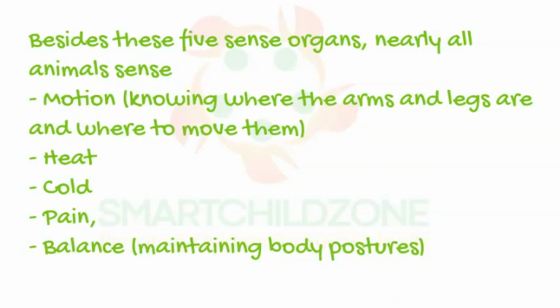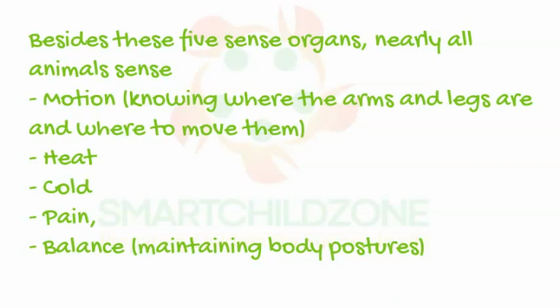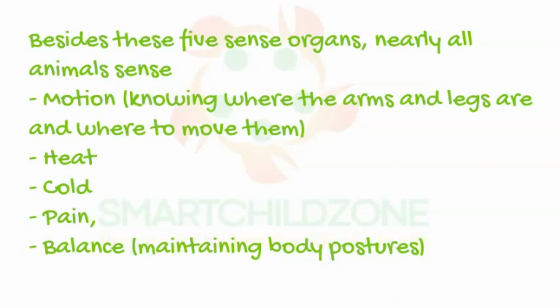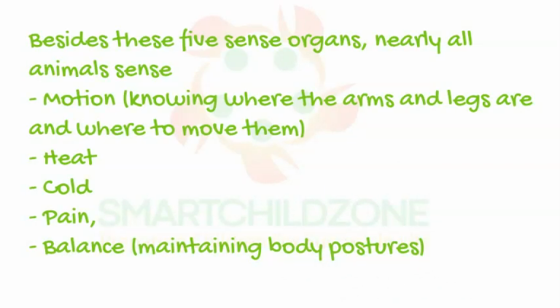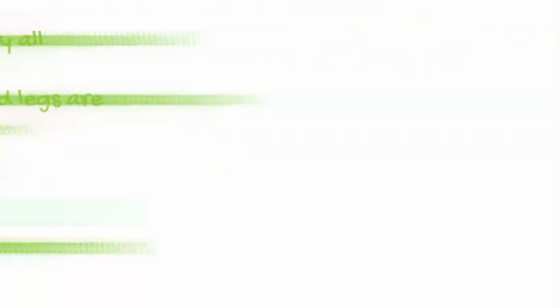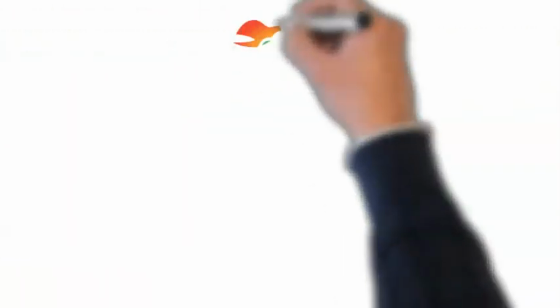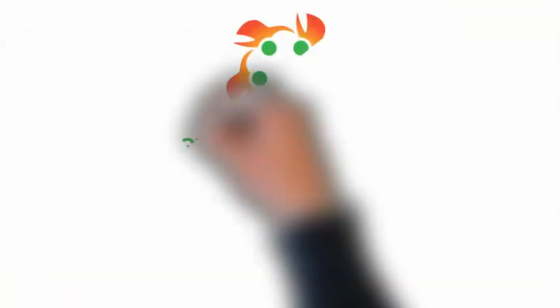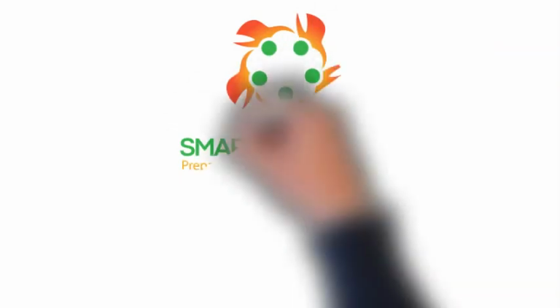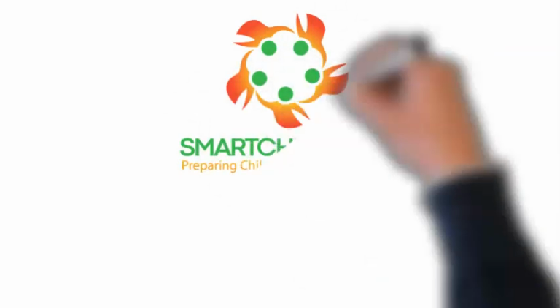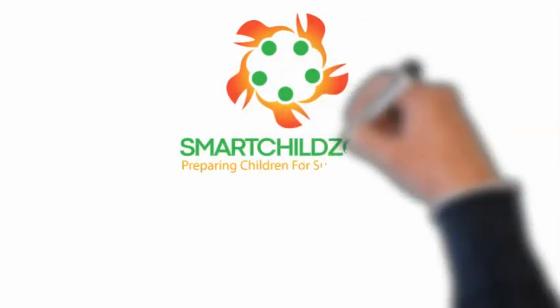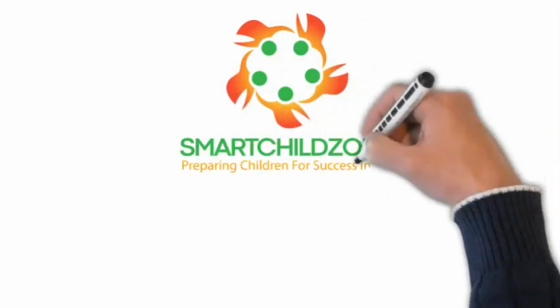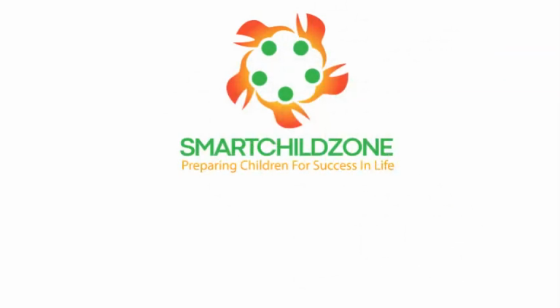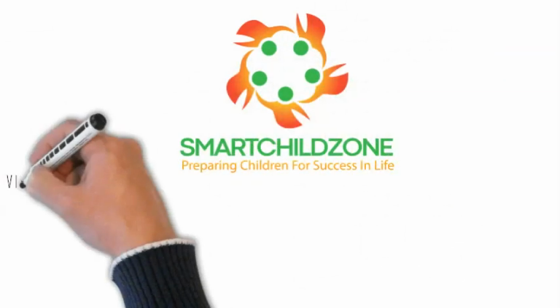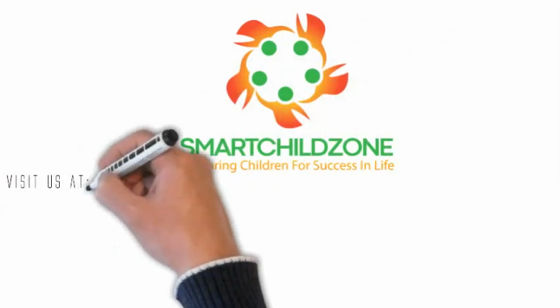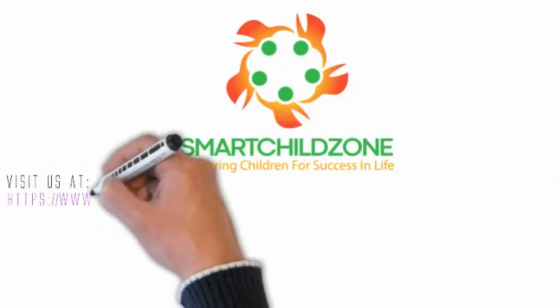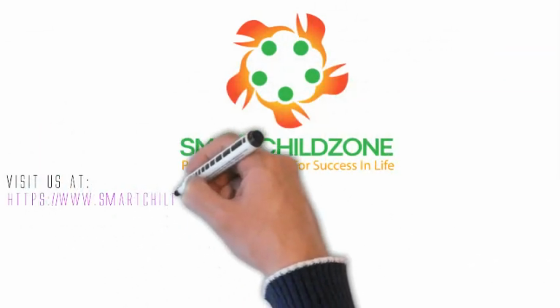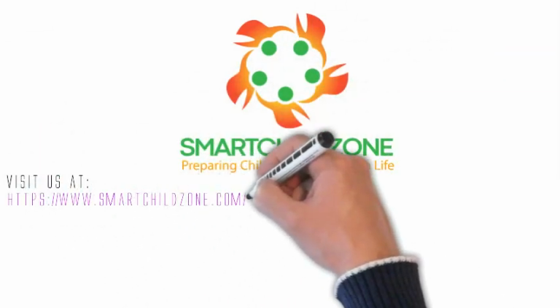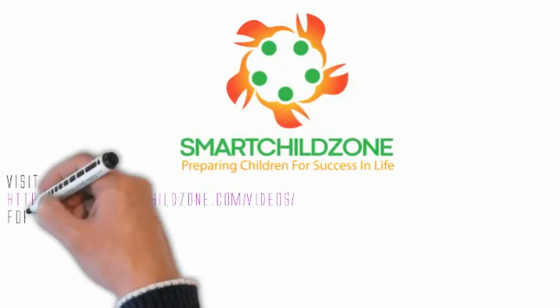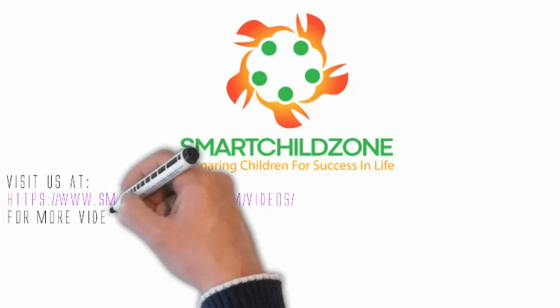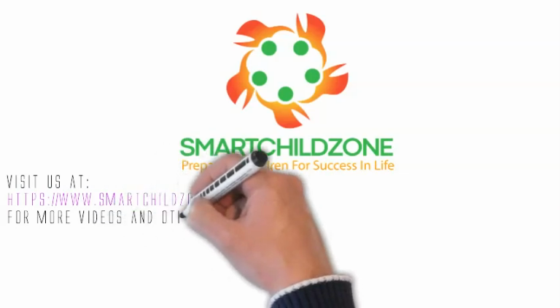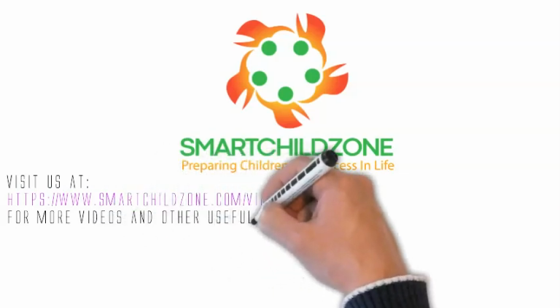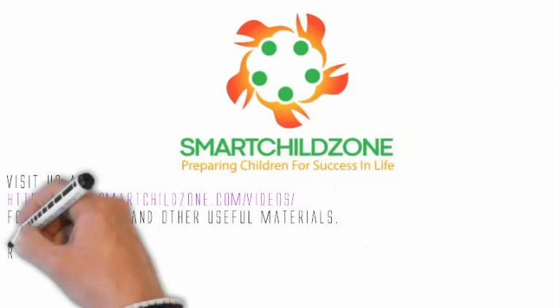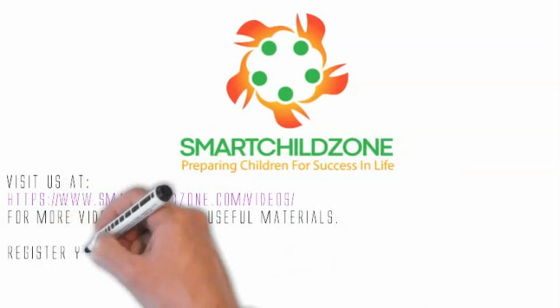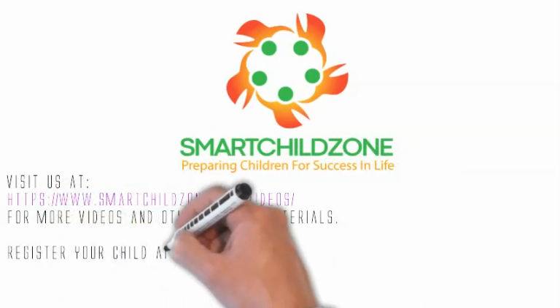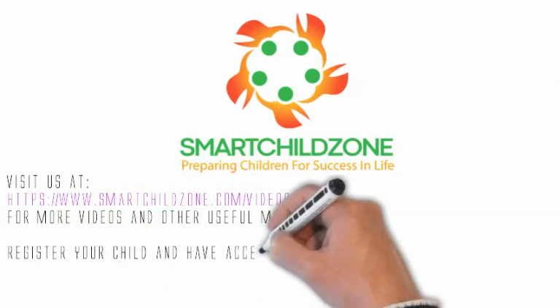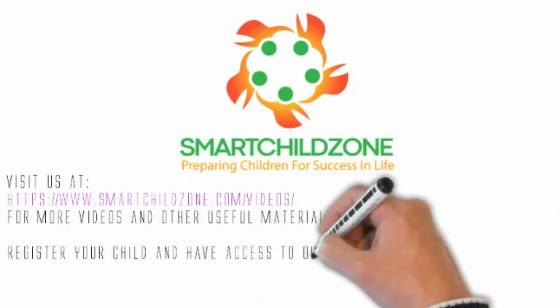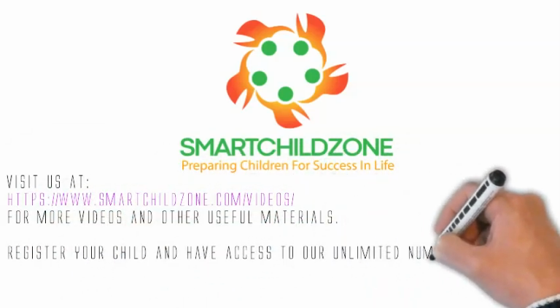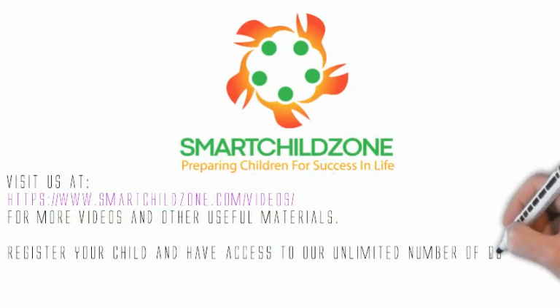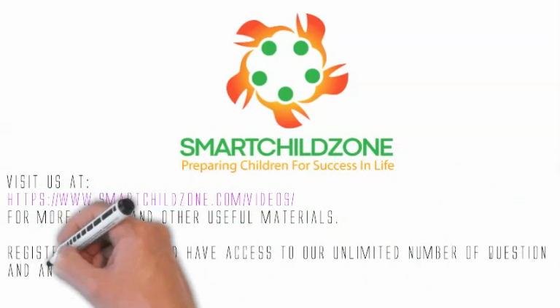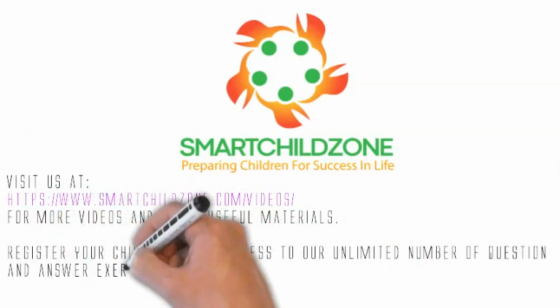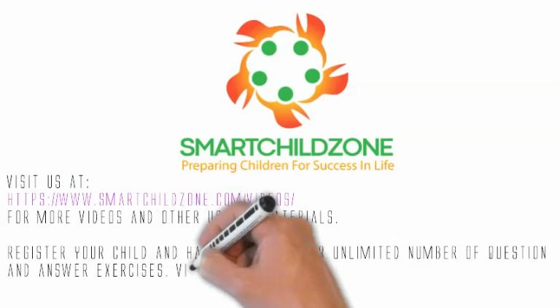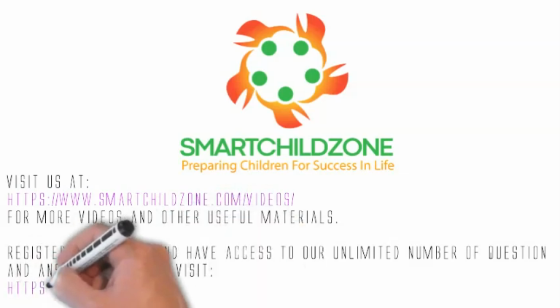For more videos and other useful materials, visit us at www.smartchildzone.com/videos. Register your child and have access to our unlimited number of question and answer exercises.